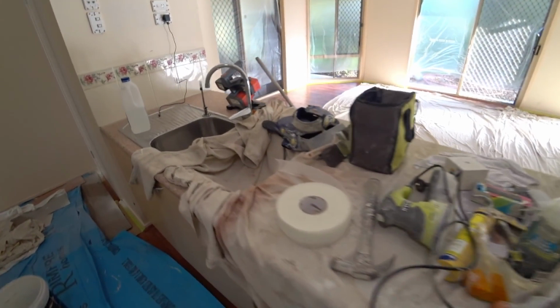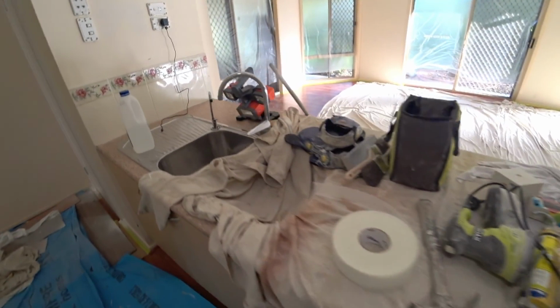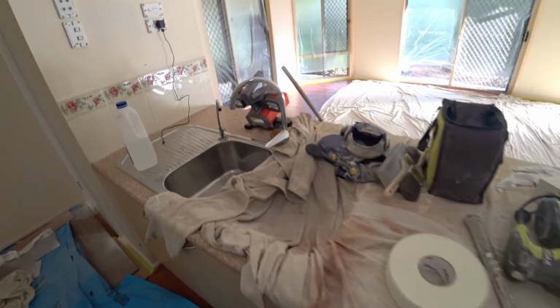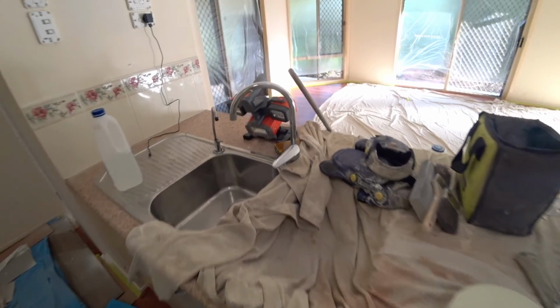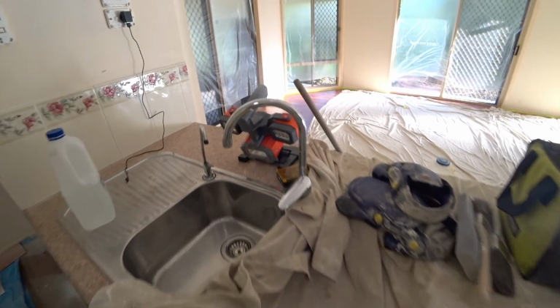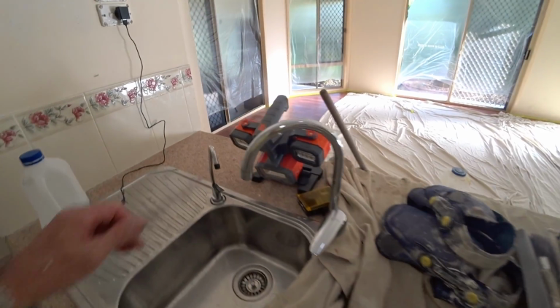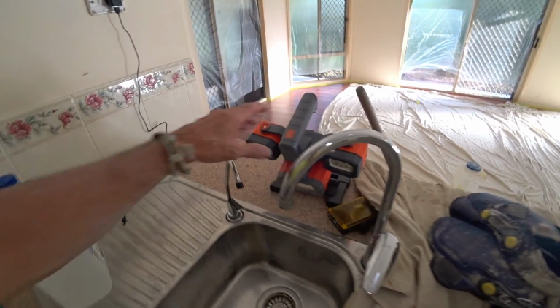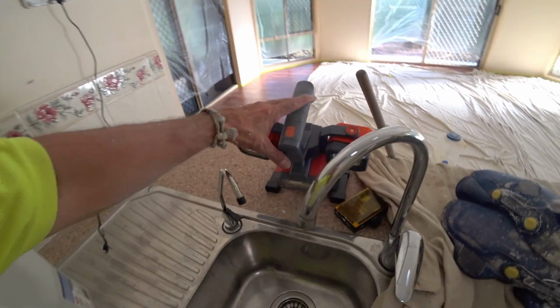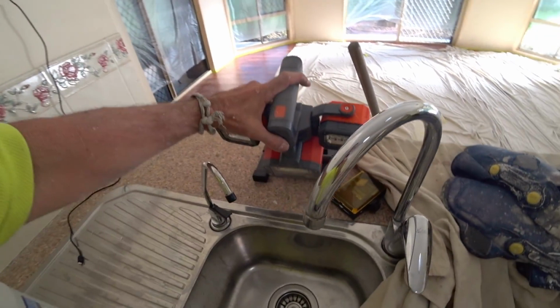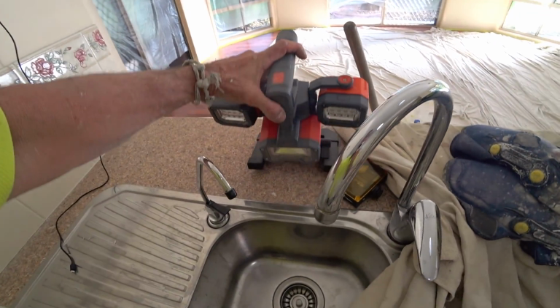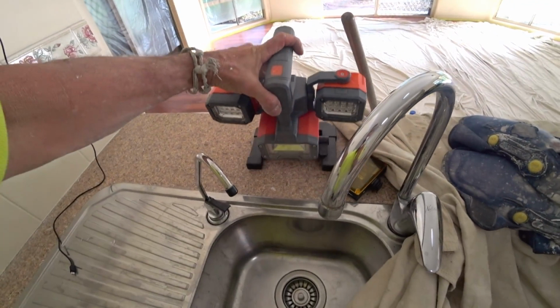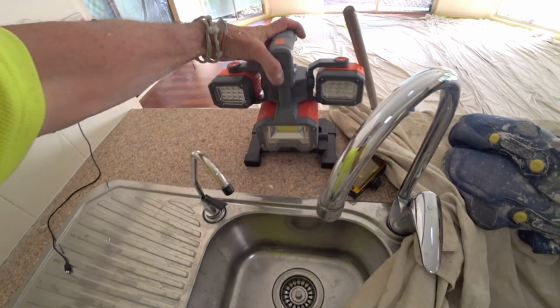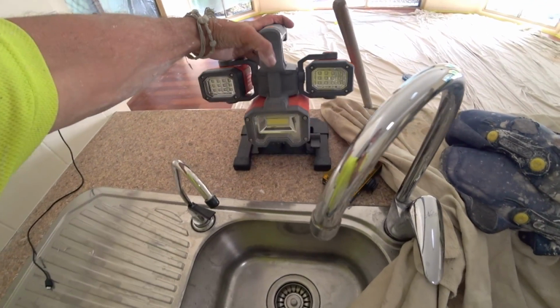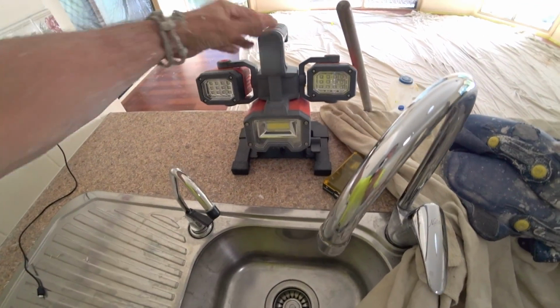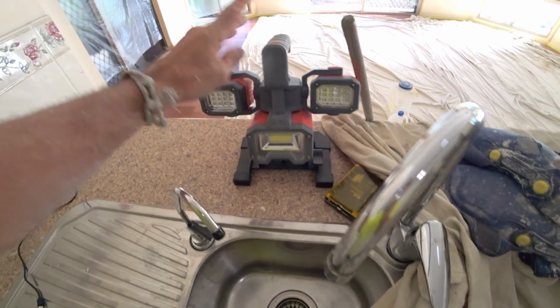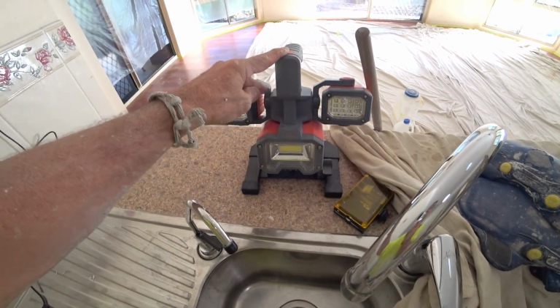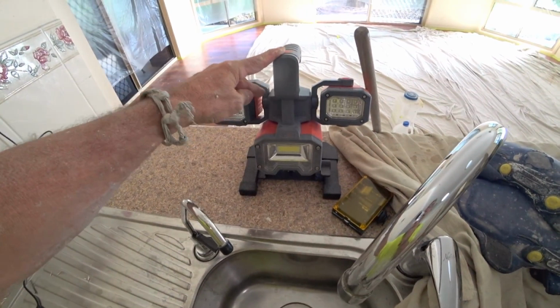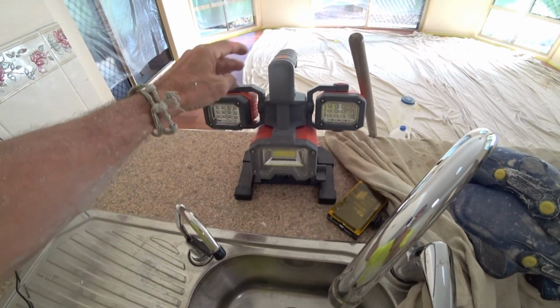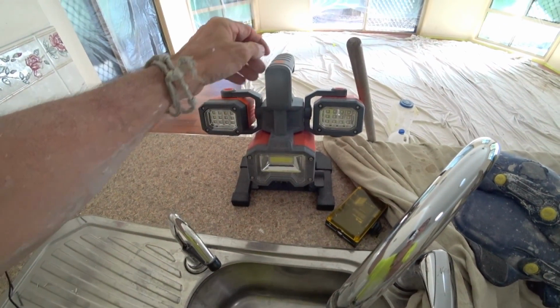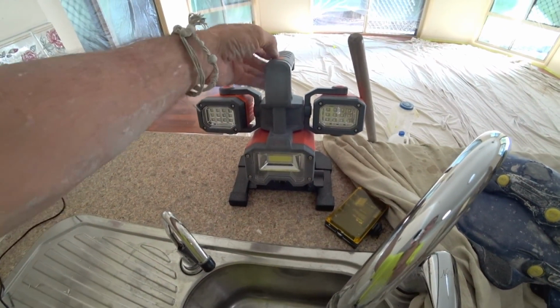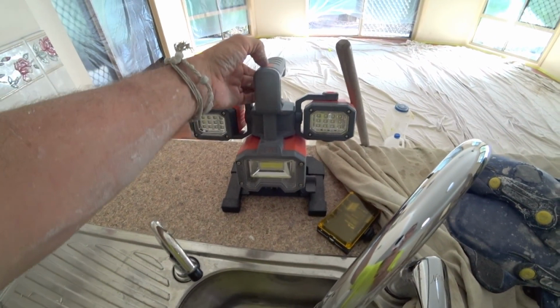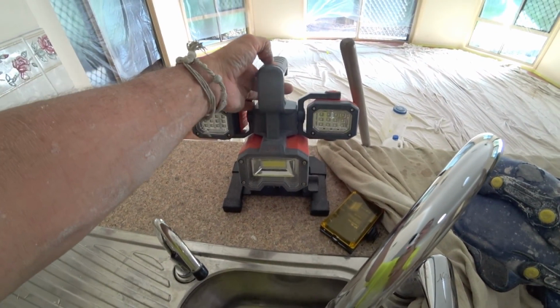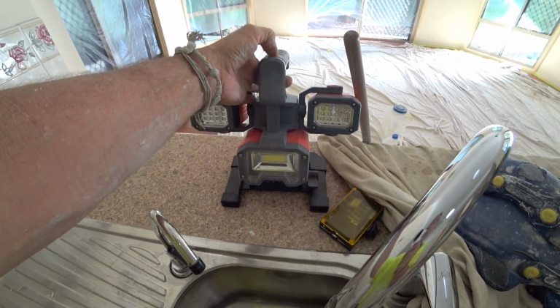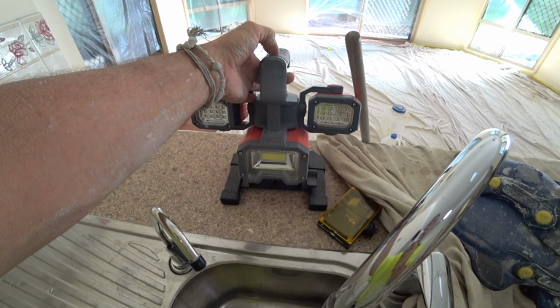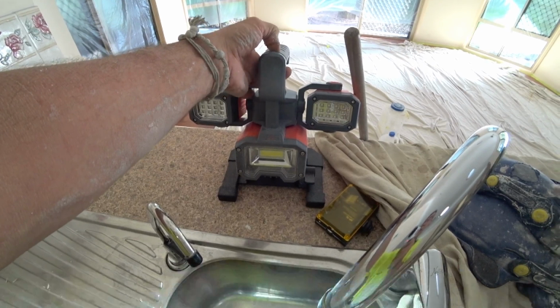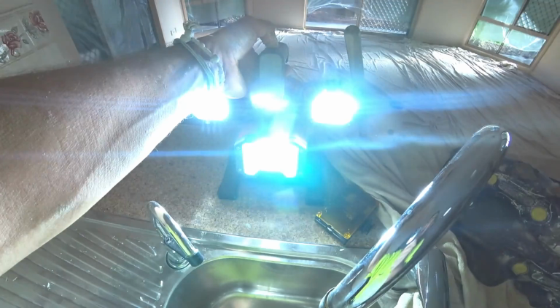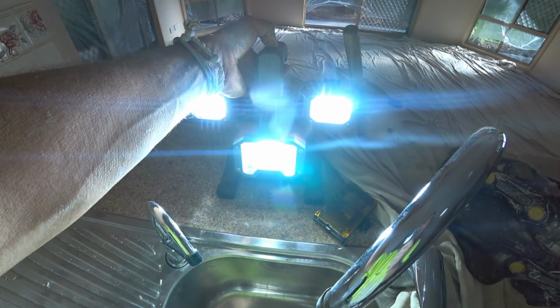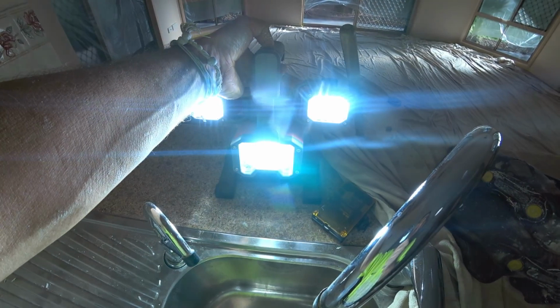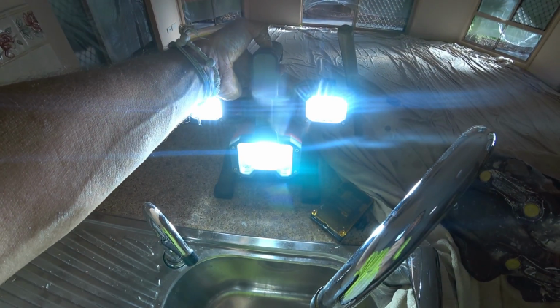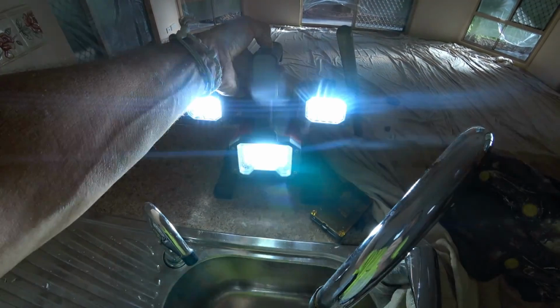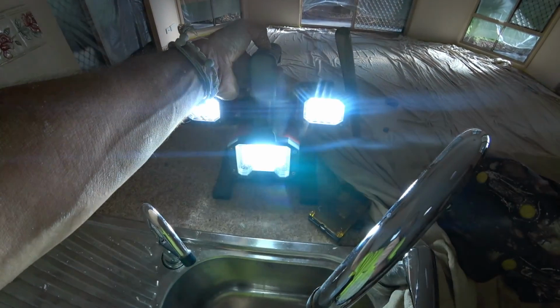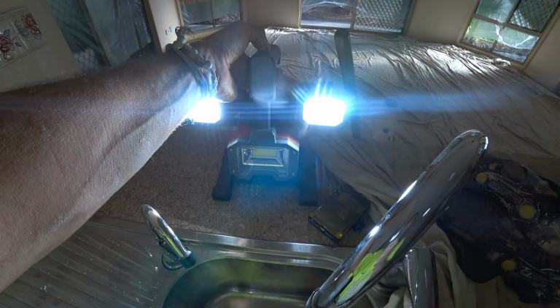Look at all these goodies. I think I bought this at Bunnings — what an awesome light. Watch your eyes — oh, that's strong!